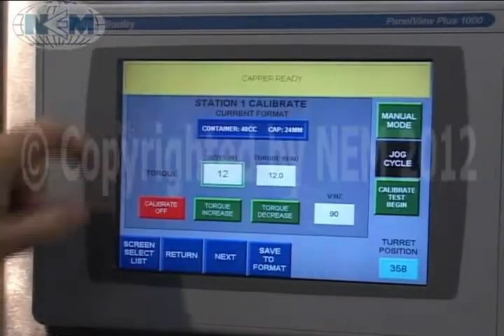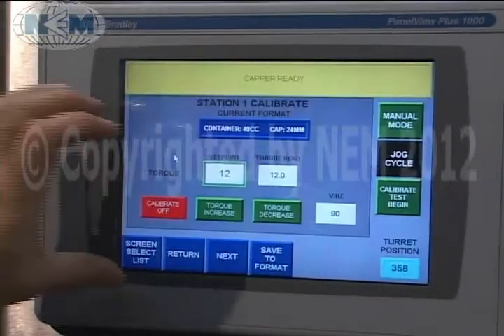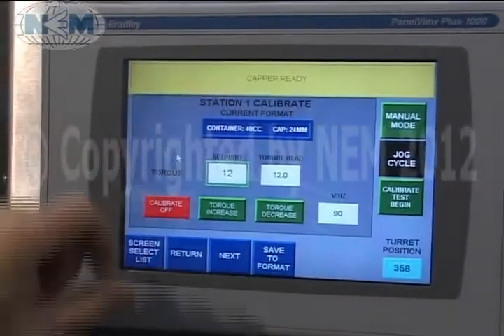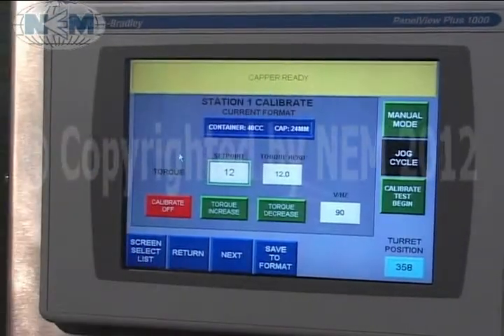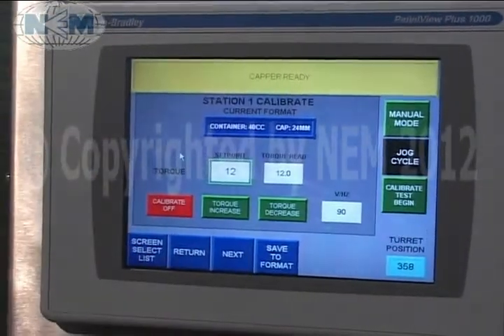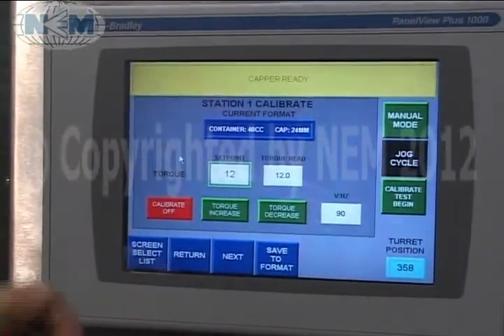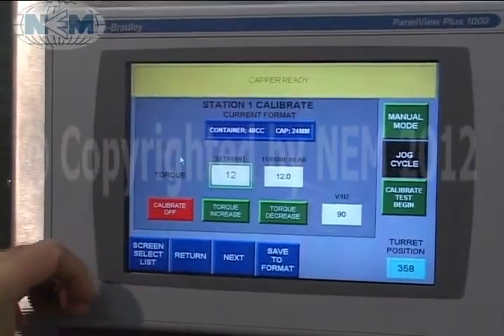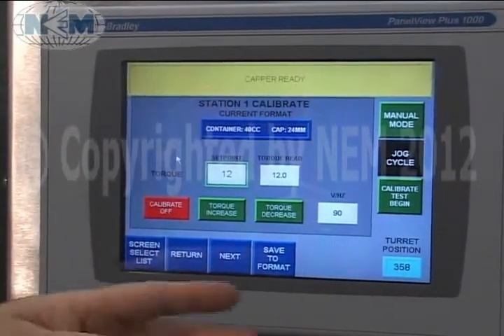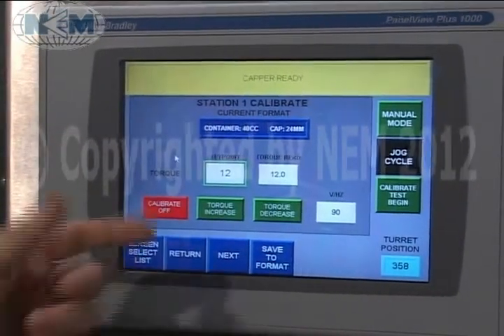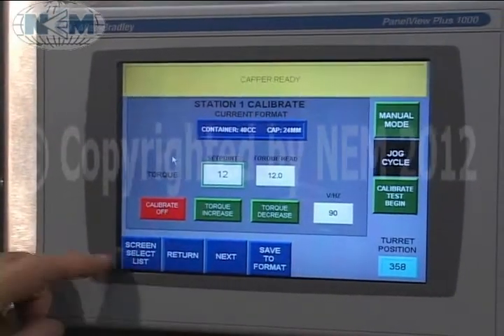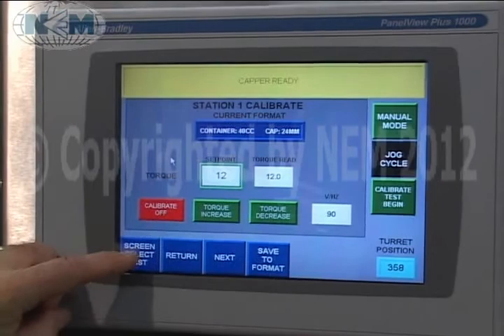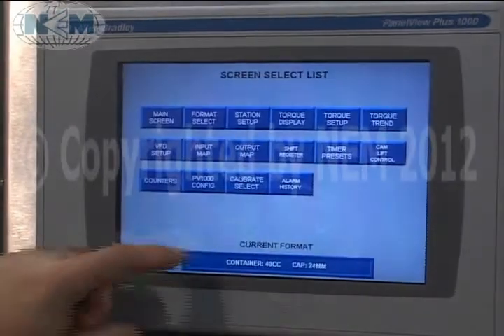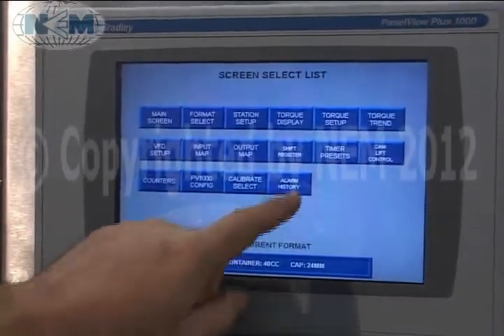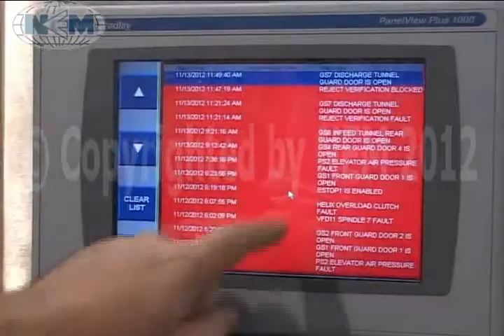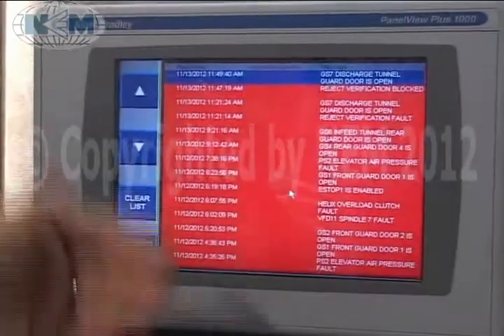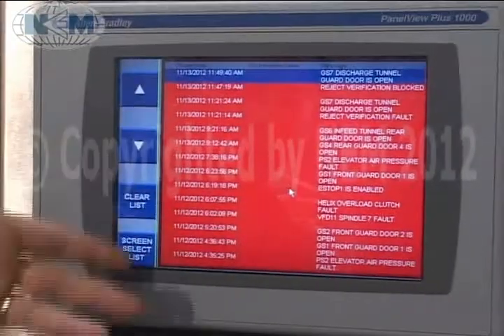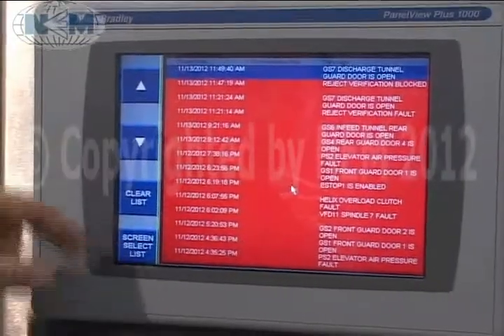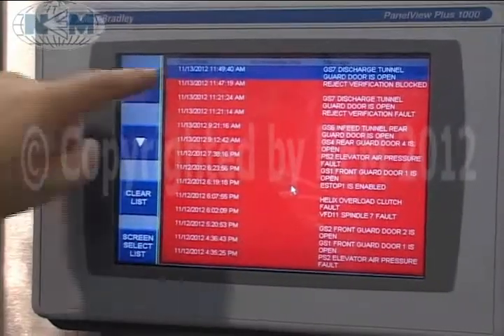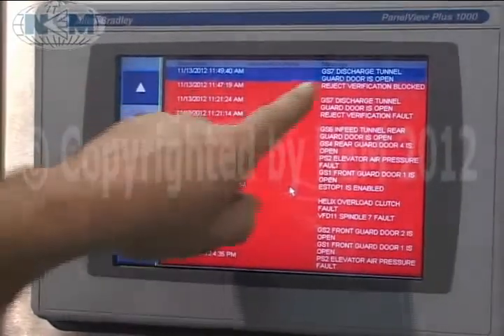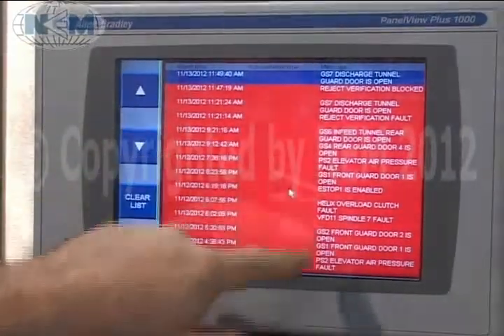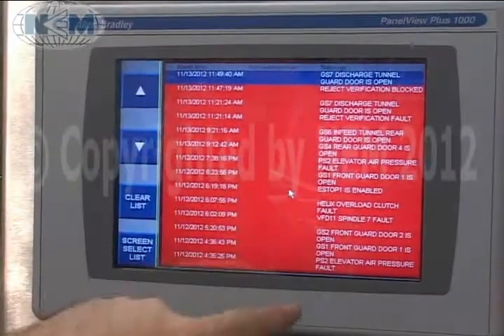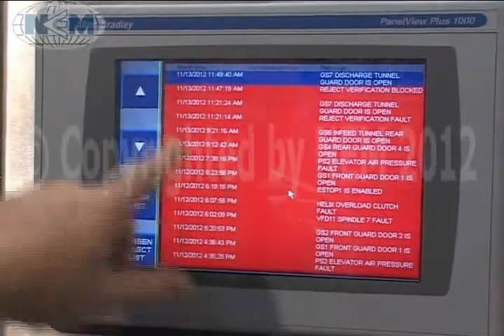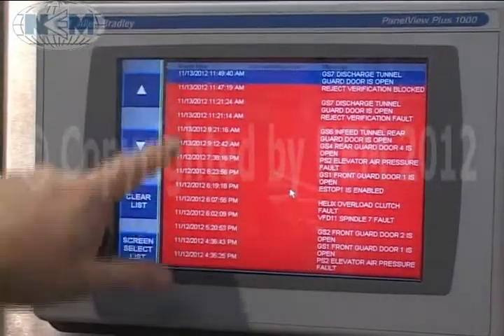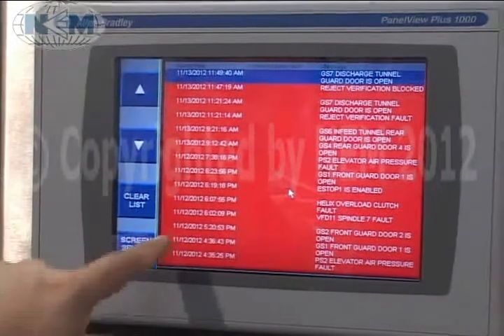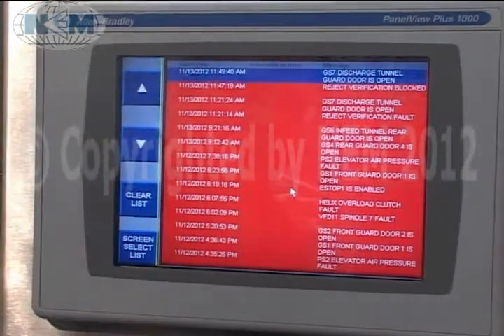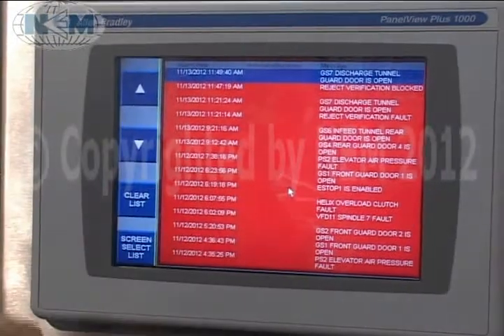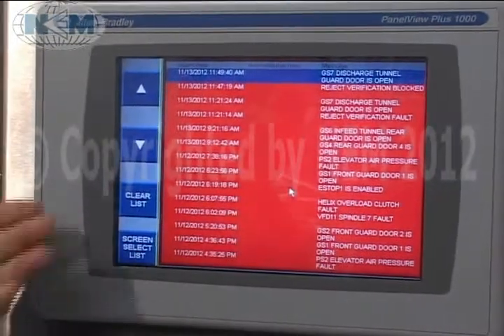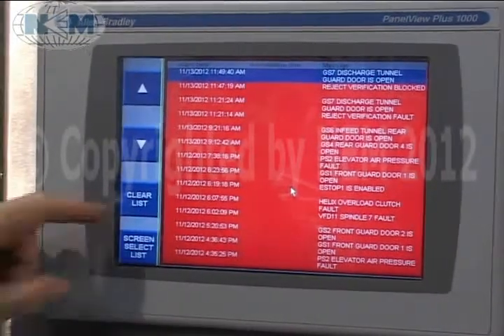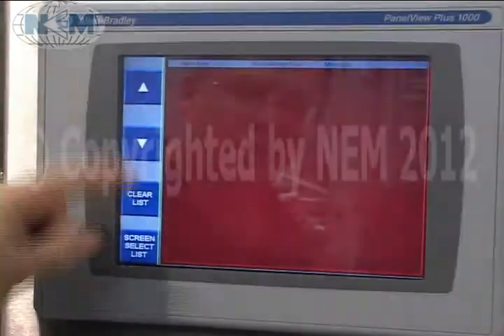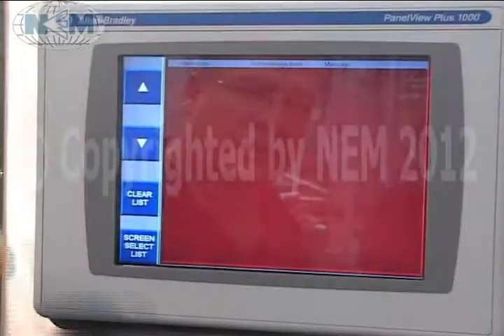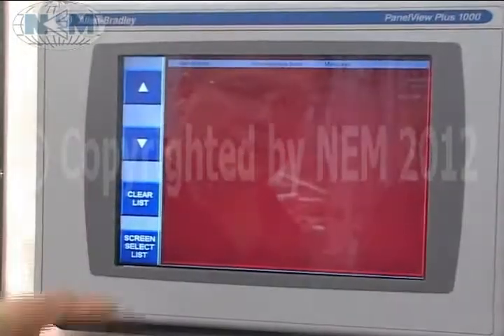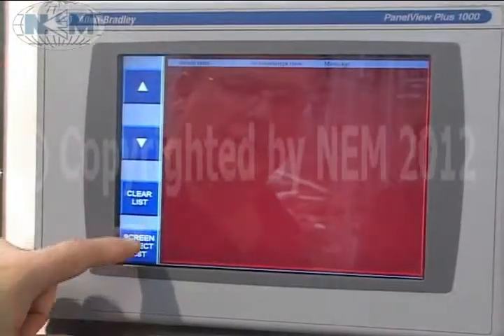Calibration screen — we're able to calibrate the torque on each head and save it to the recipes. And the alarm history screen shows you the different alarms that occur; they're all date-stamped, and you can clear the list from here.